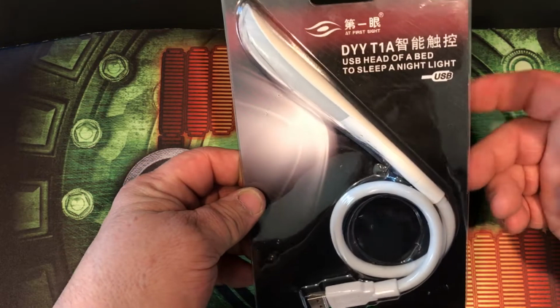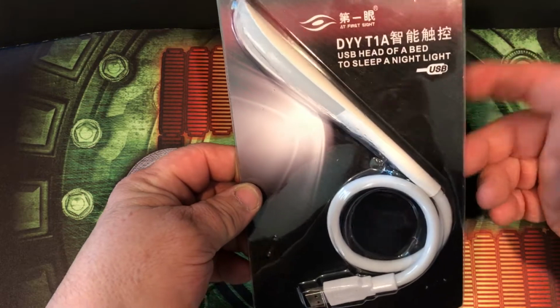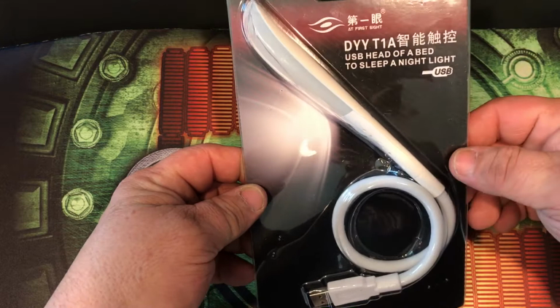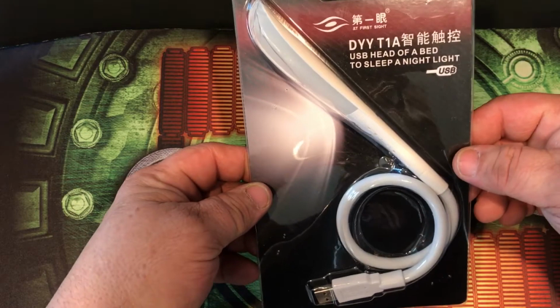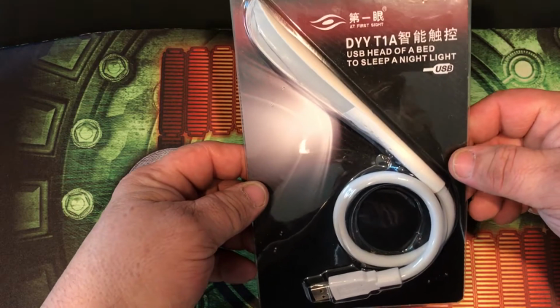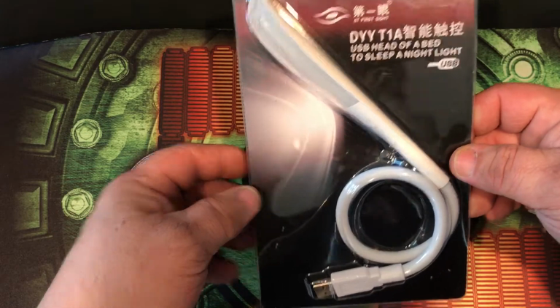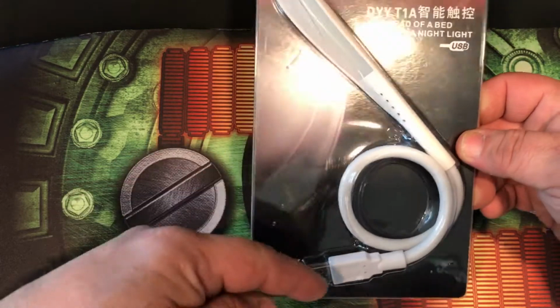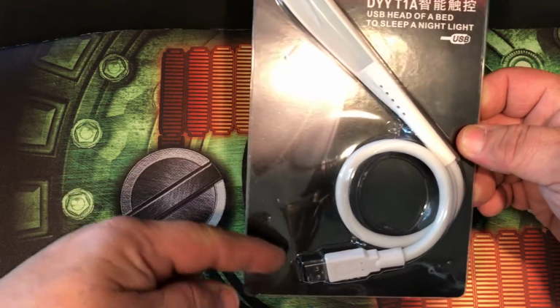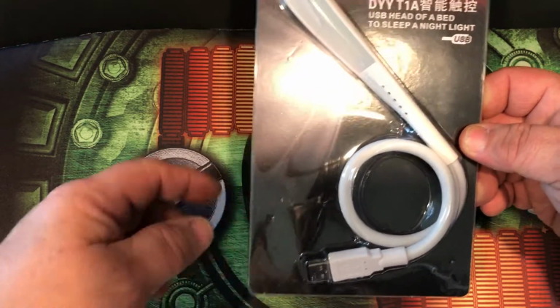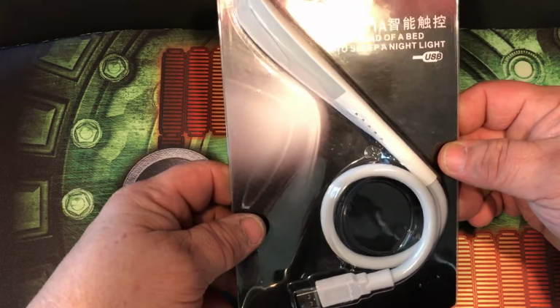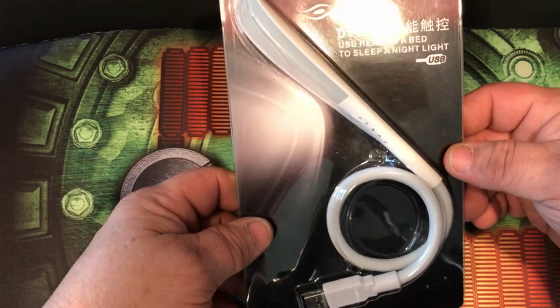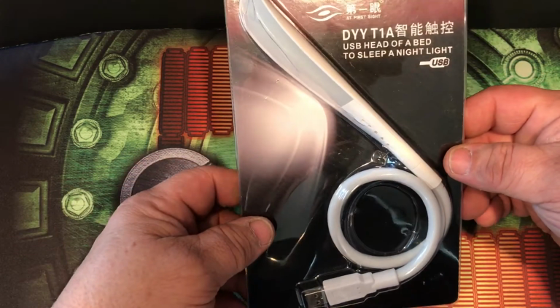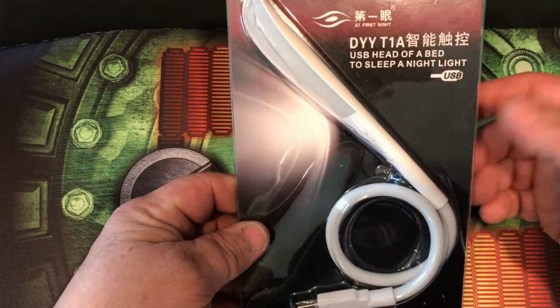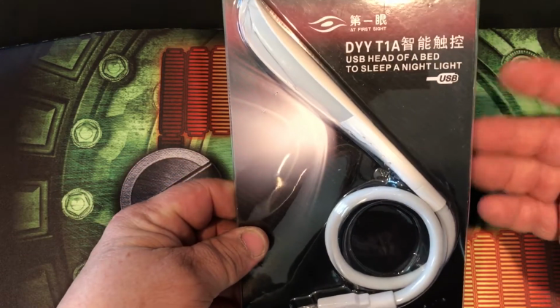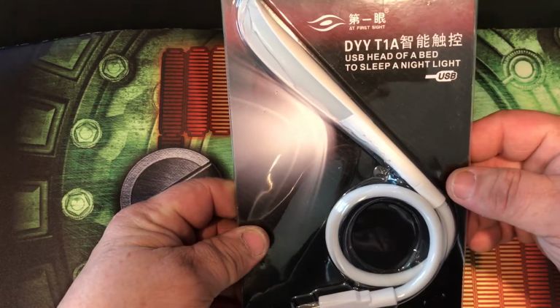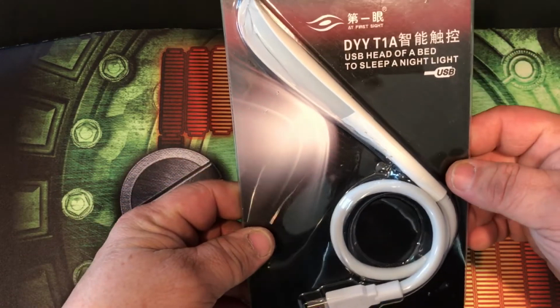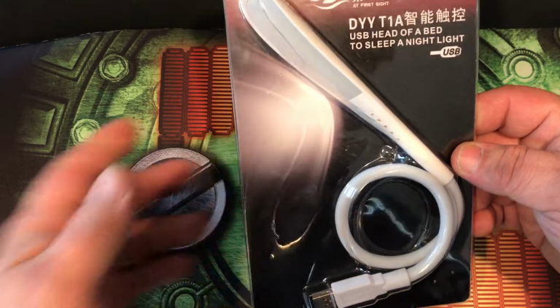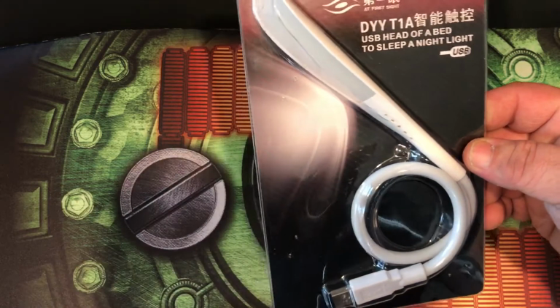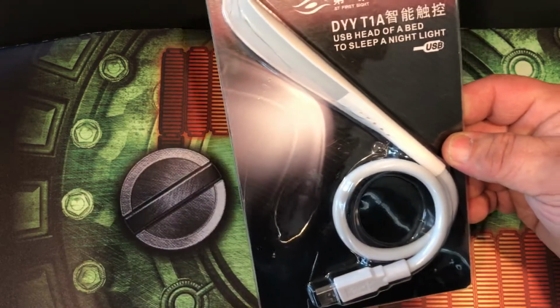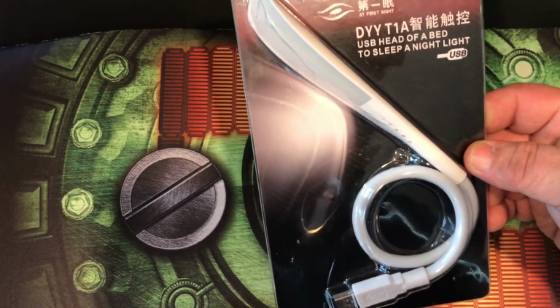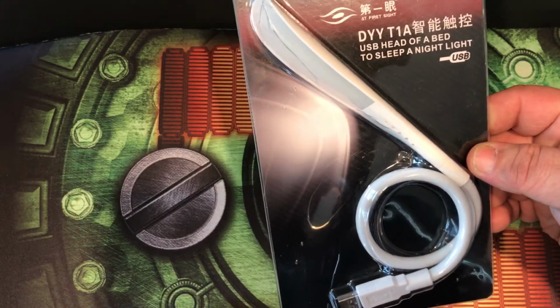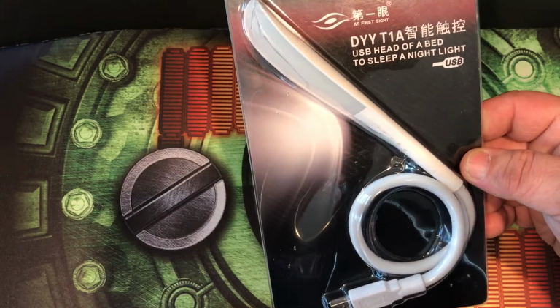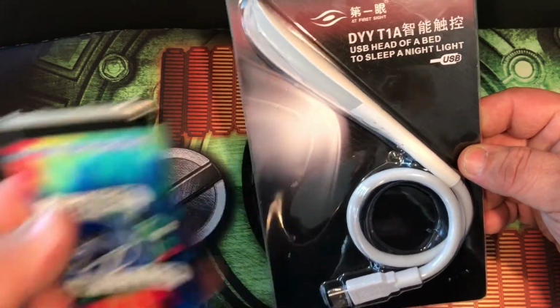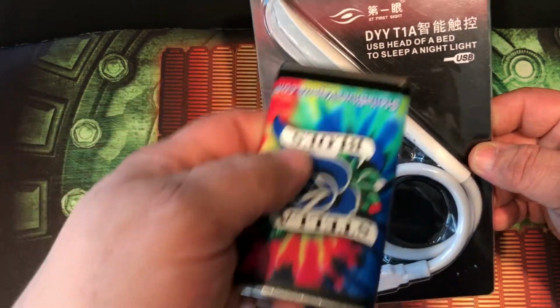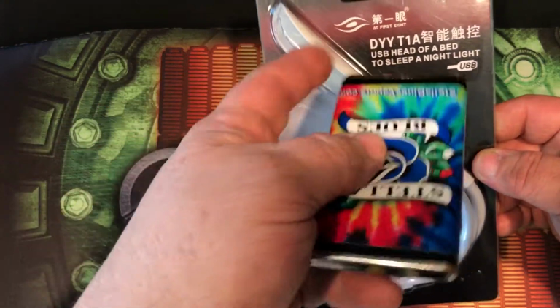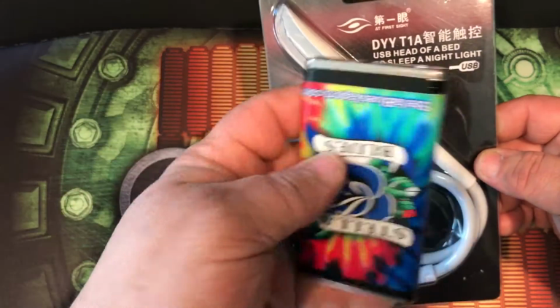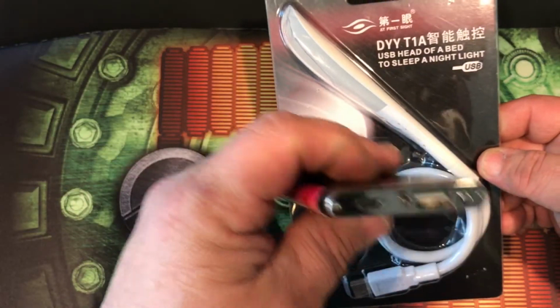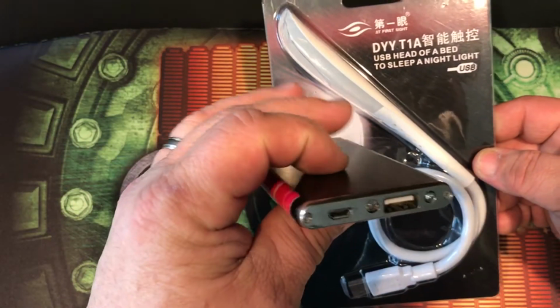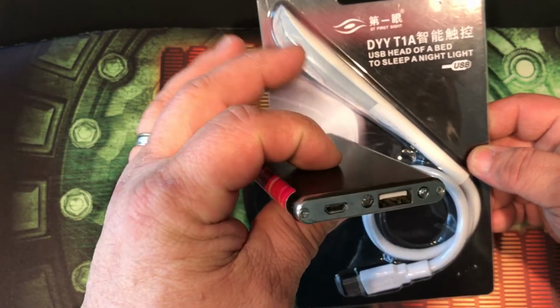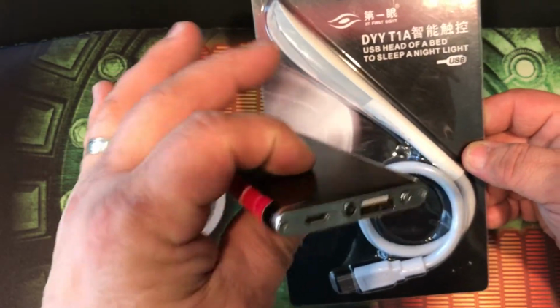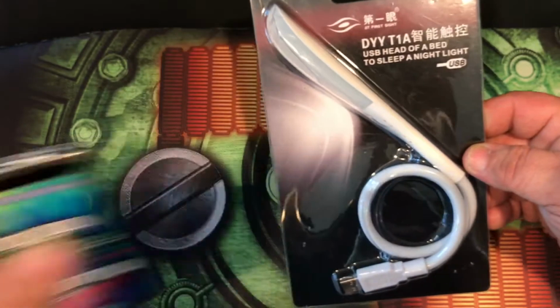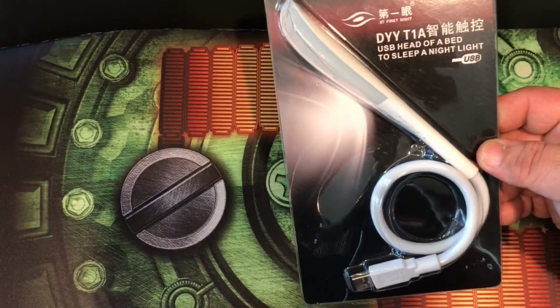I've seen it for $9.99. It just plugs right into the USB on your laptop, or even if you don't have a laptop — like if you're hiking or camping and you just have a battery outlet — it'll go into that.